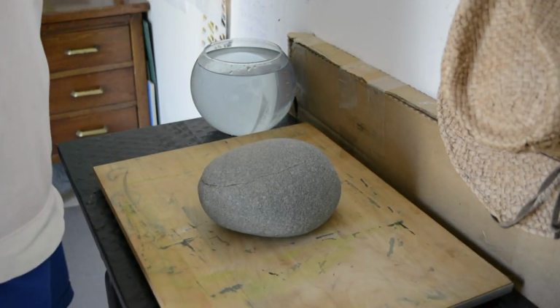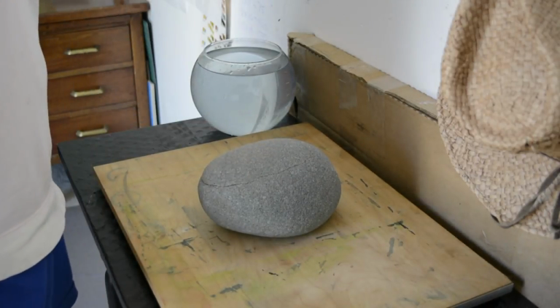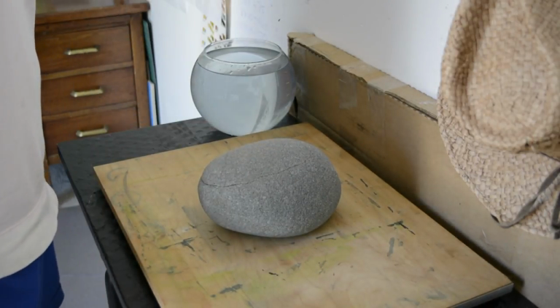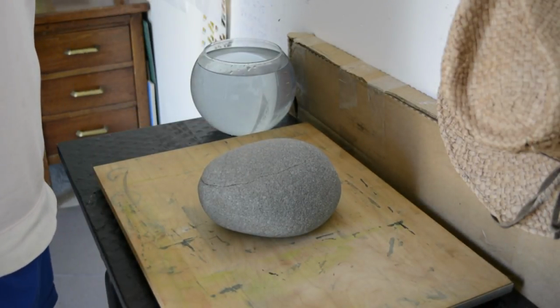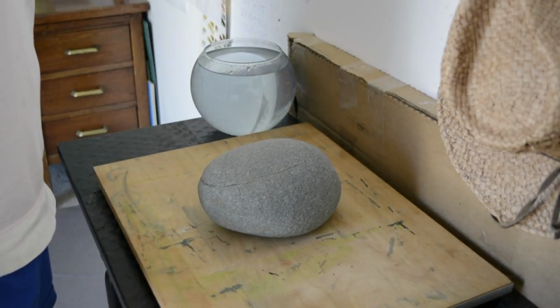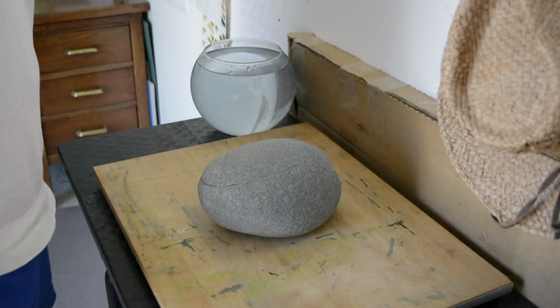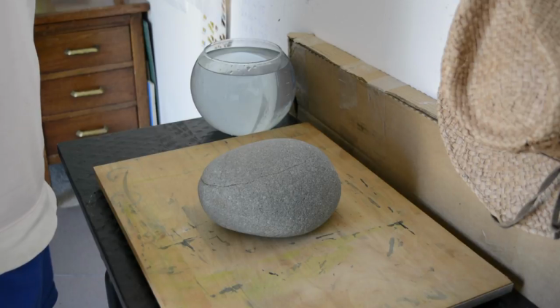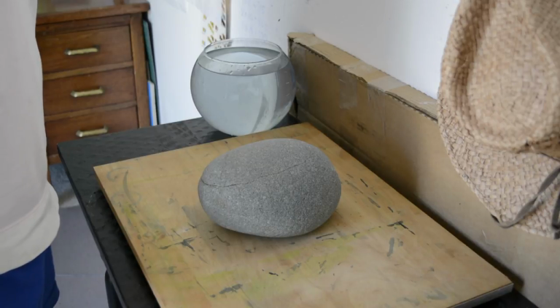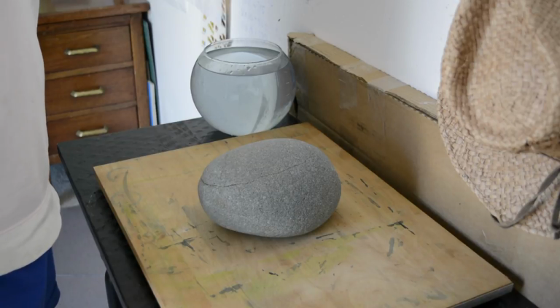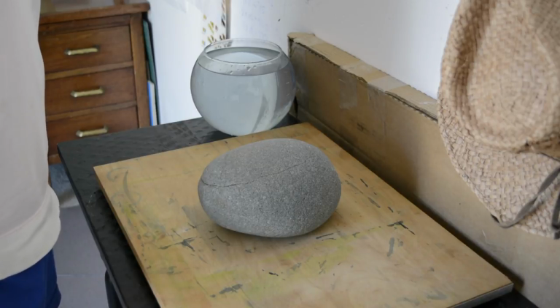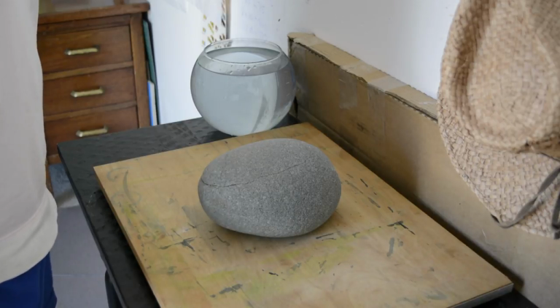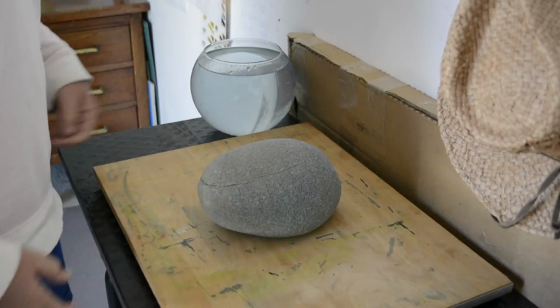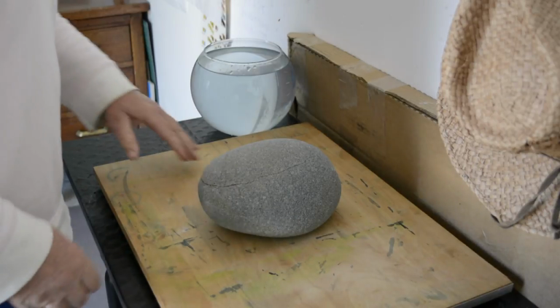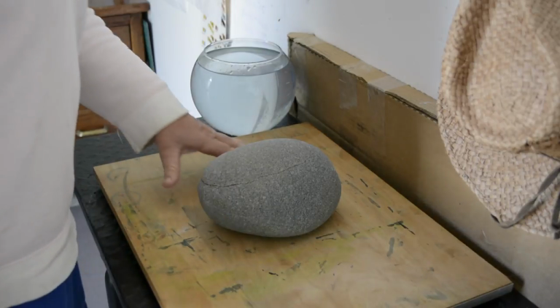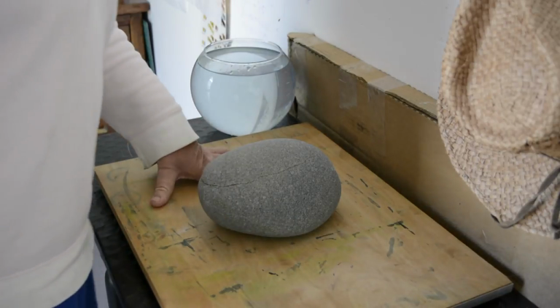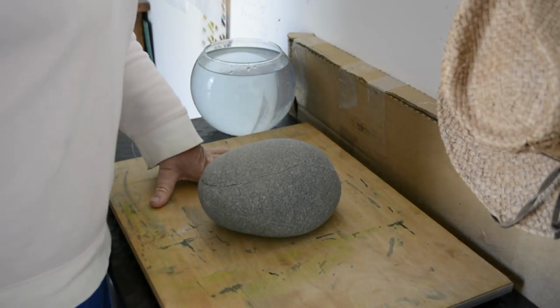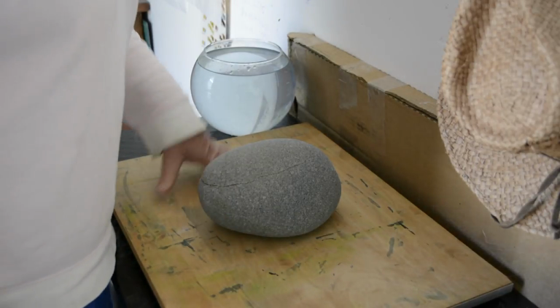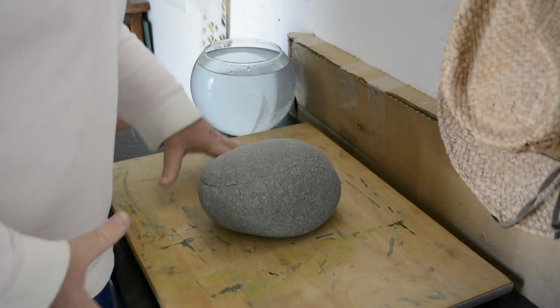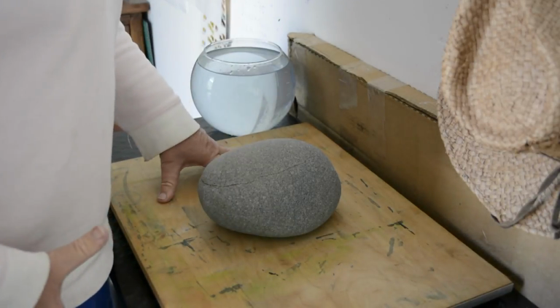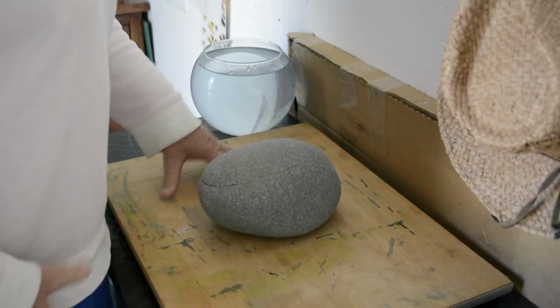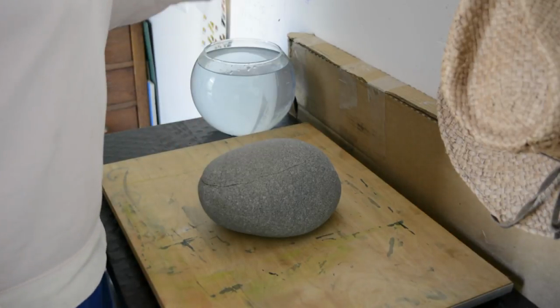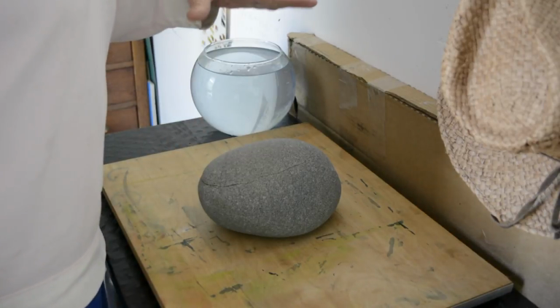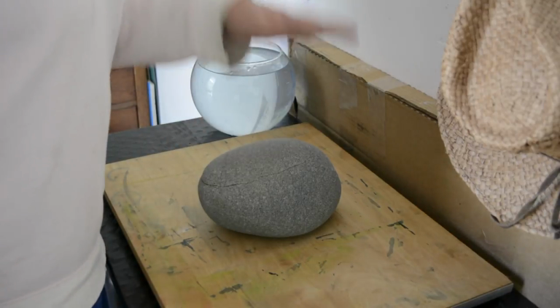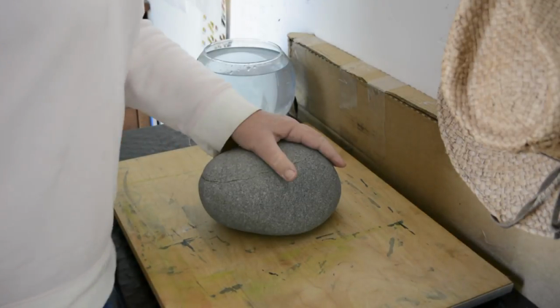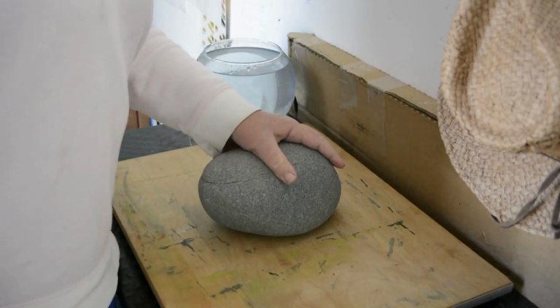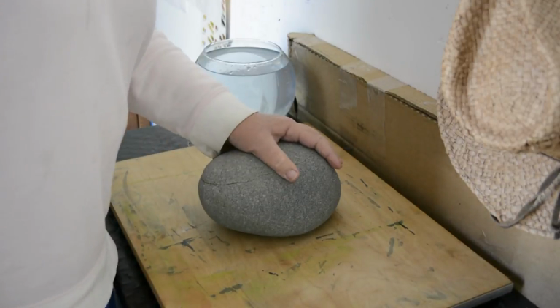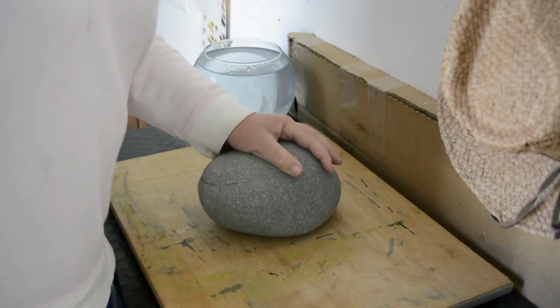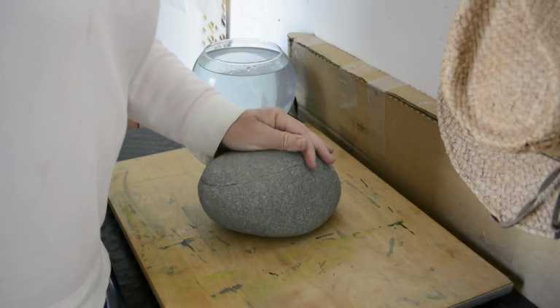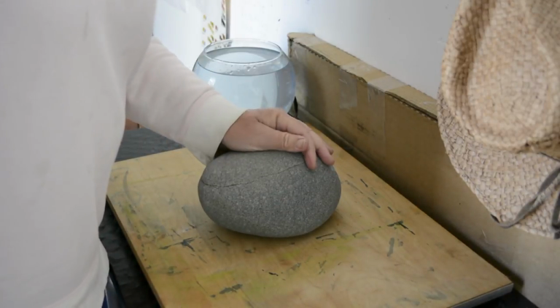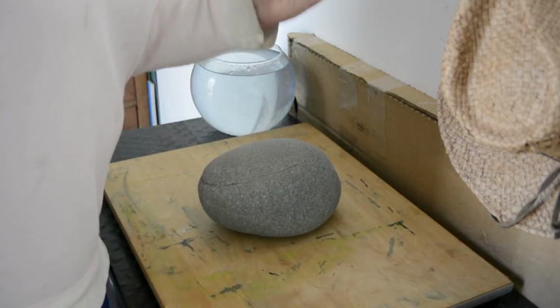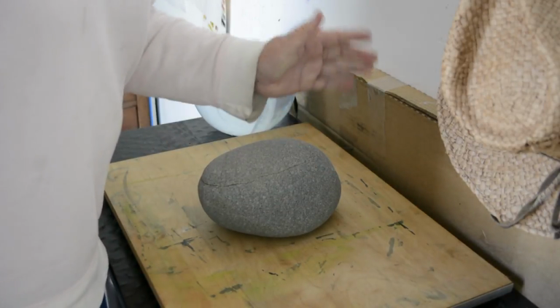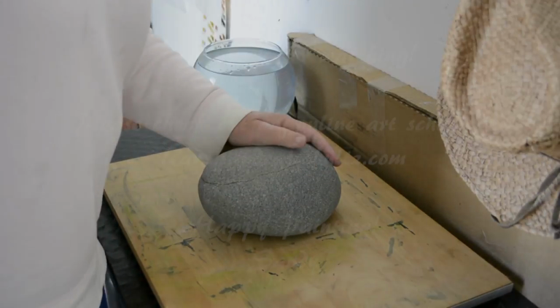I'll leave that for 6 to 12 hours. The watercolor pad will soak the moisture out. When it comes out it will be perfectly flat — and it's that easy.